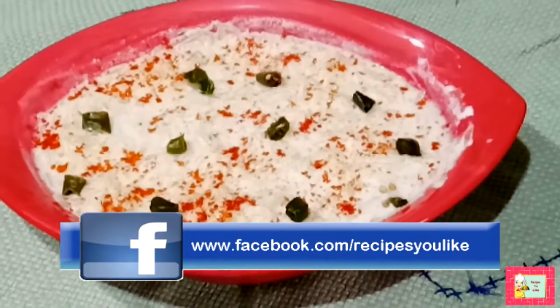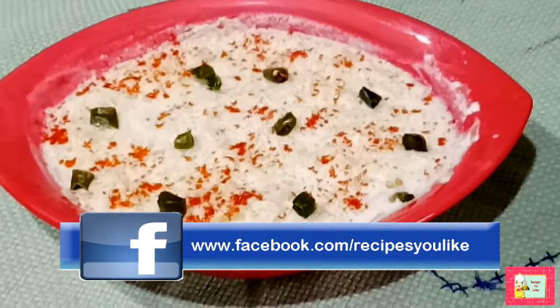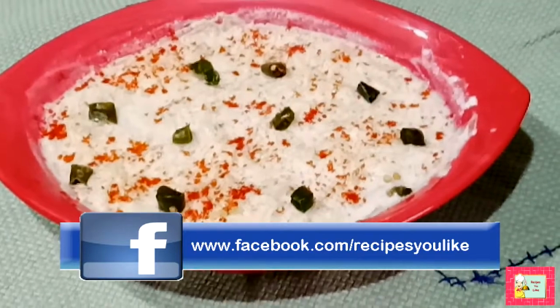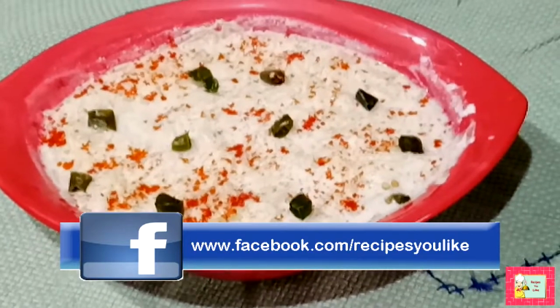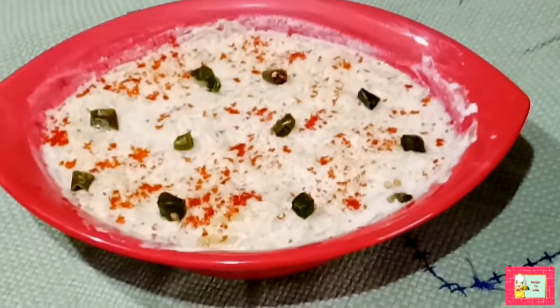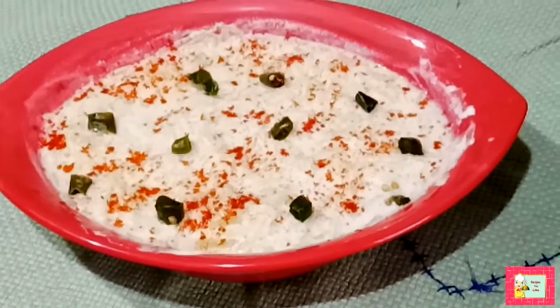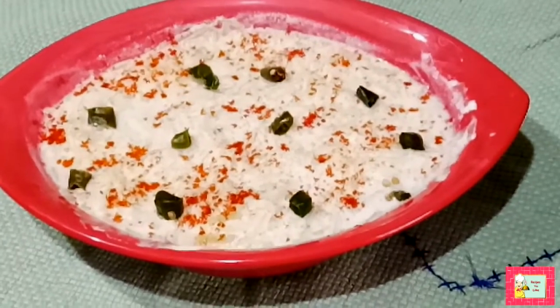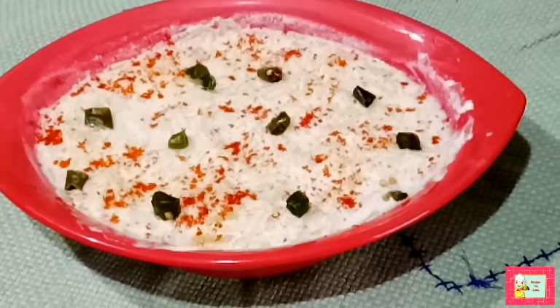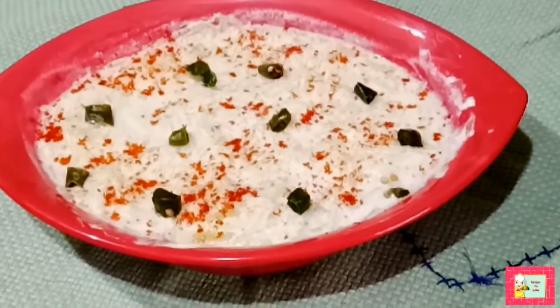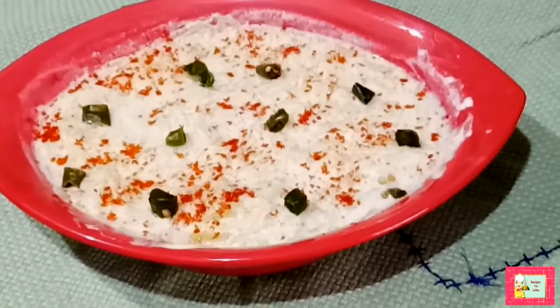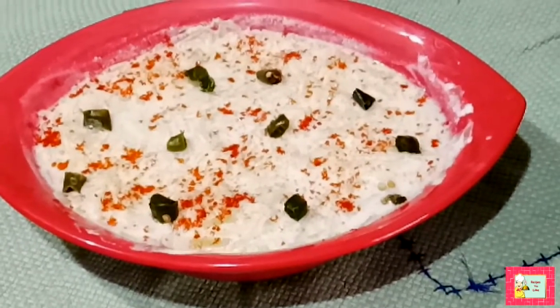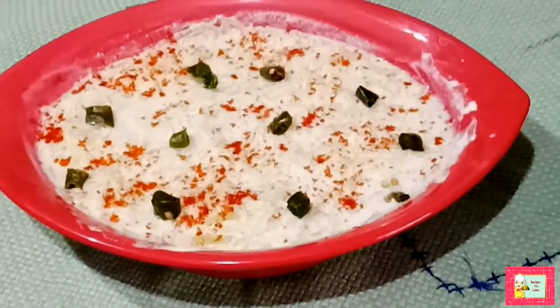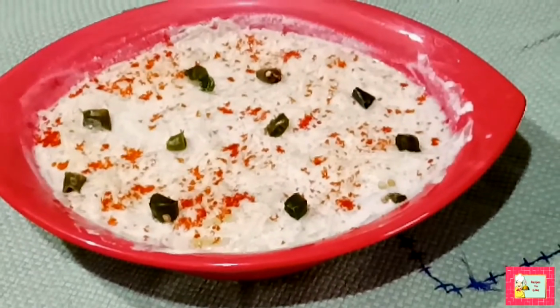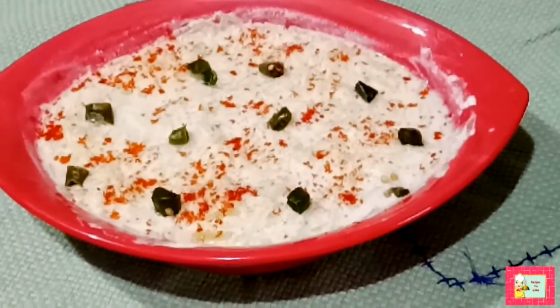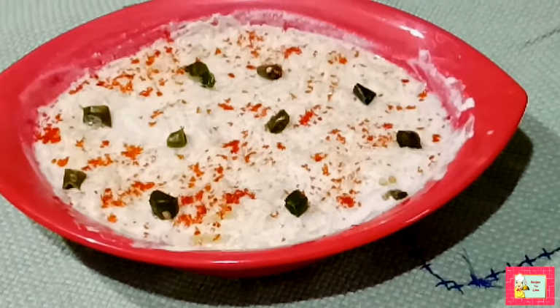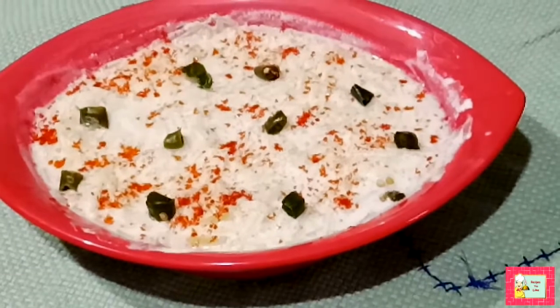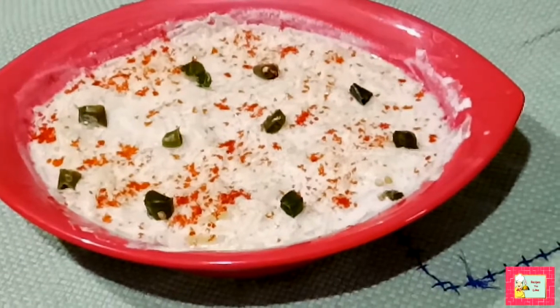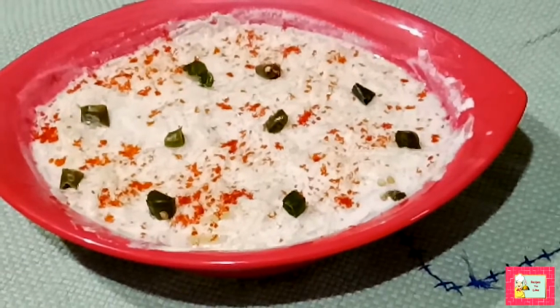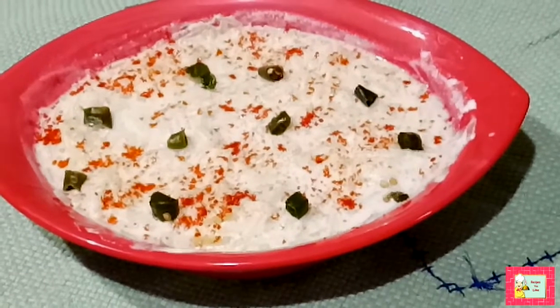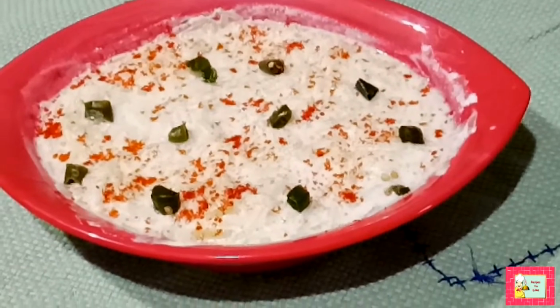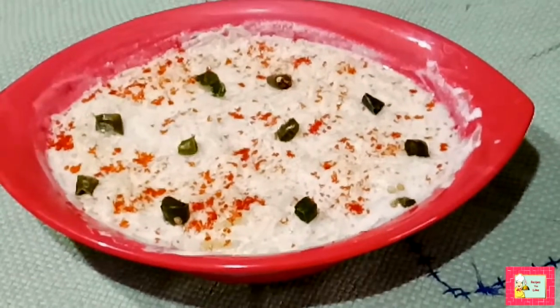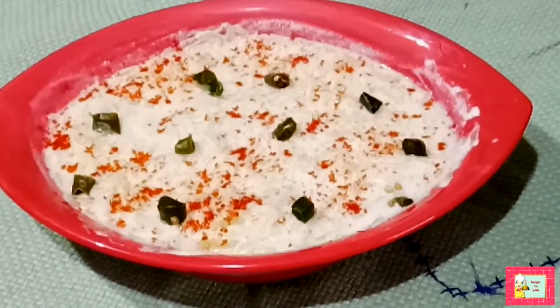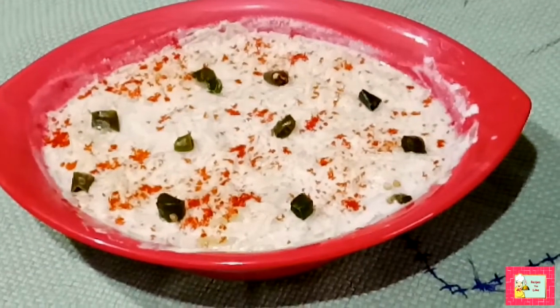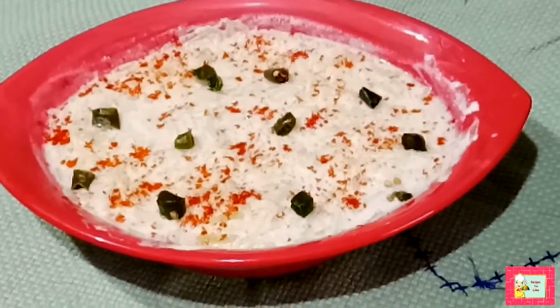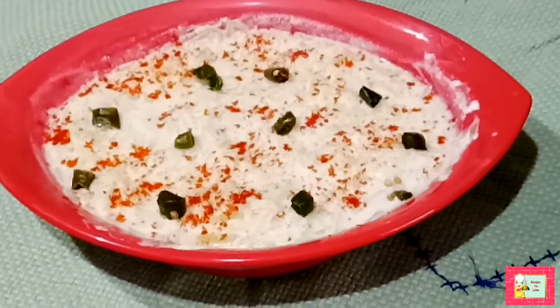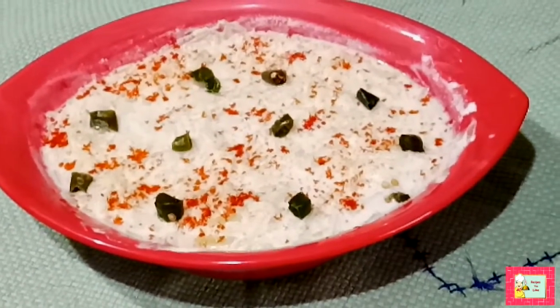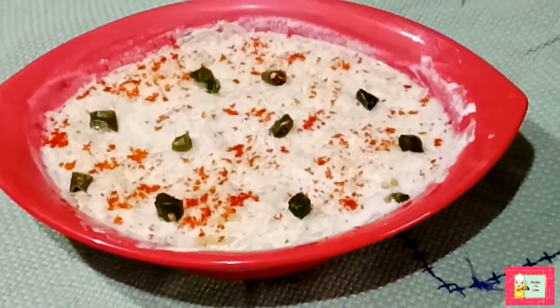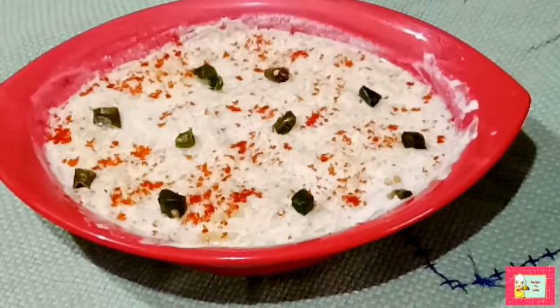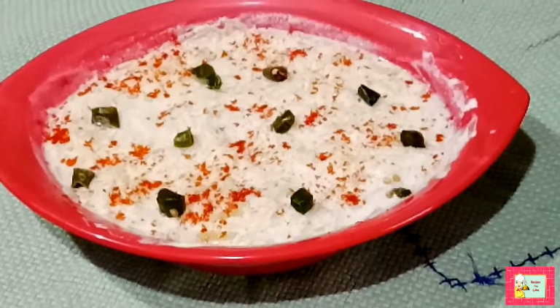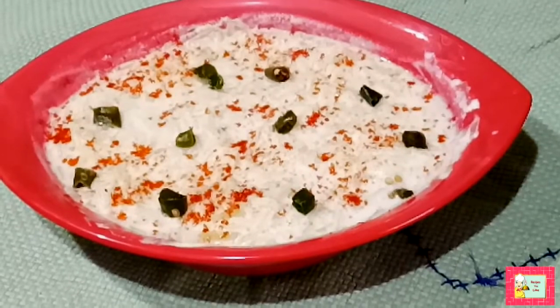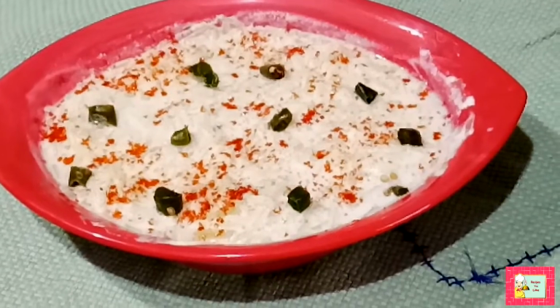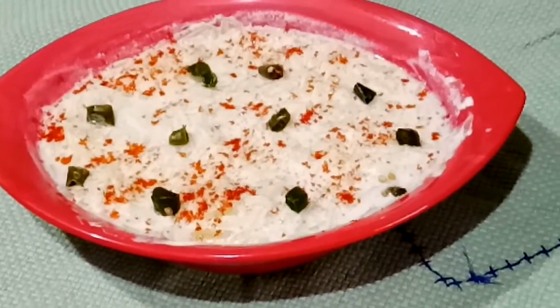You can also follow us on Instagram, Facebook, and Twitter. See you in another video with another recipe — till then, keep healthy and enjoy cooking.